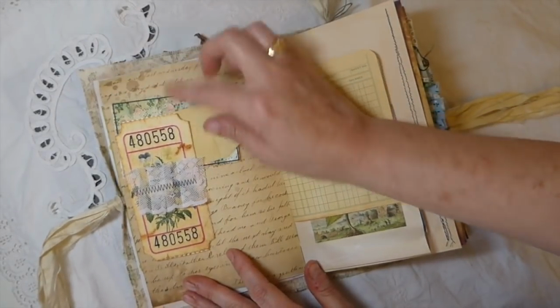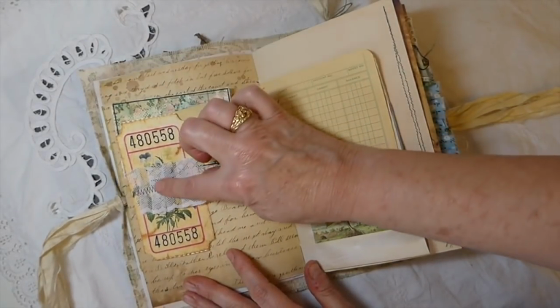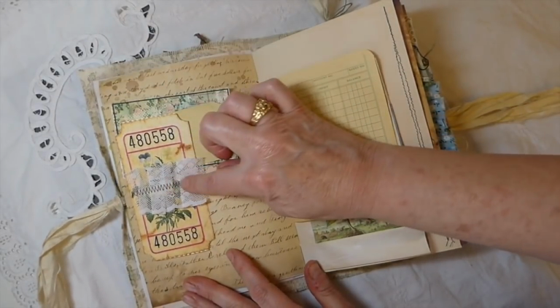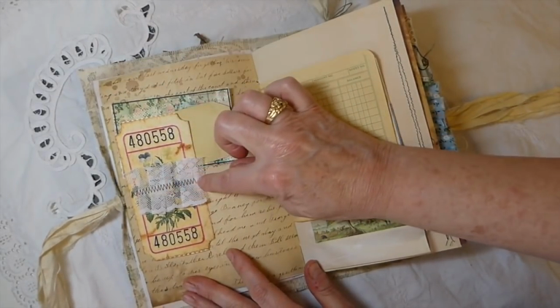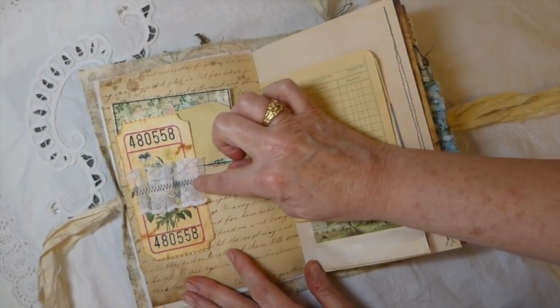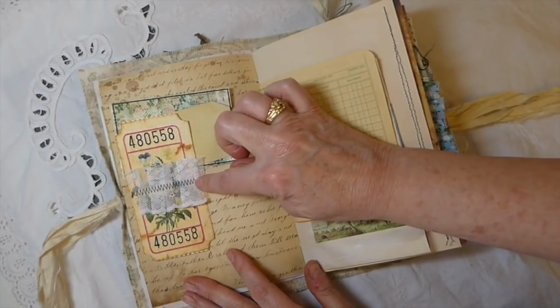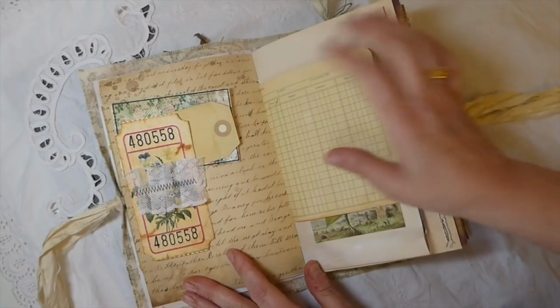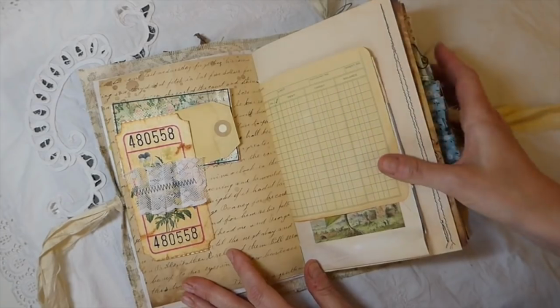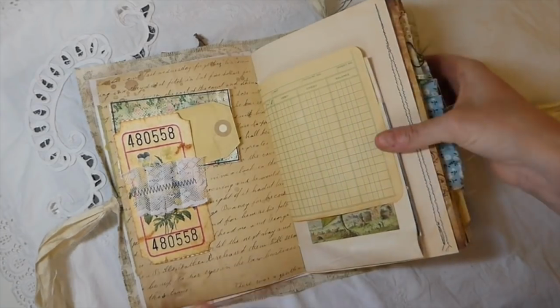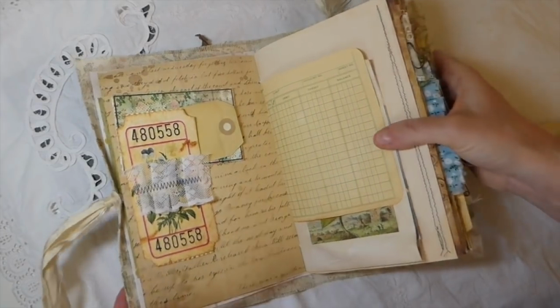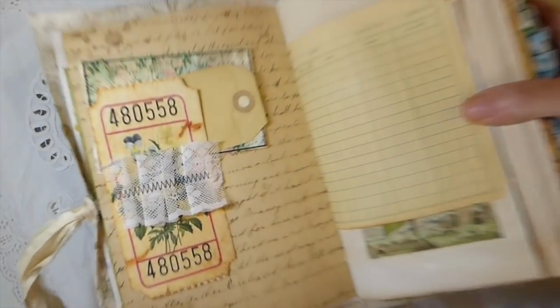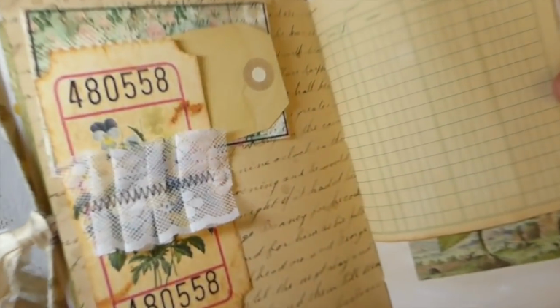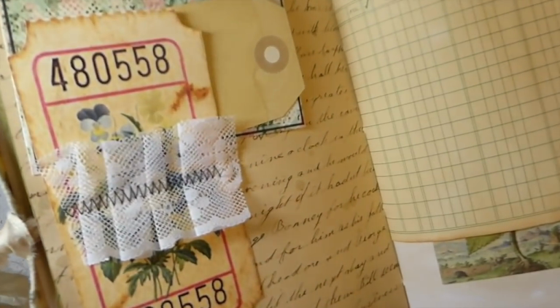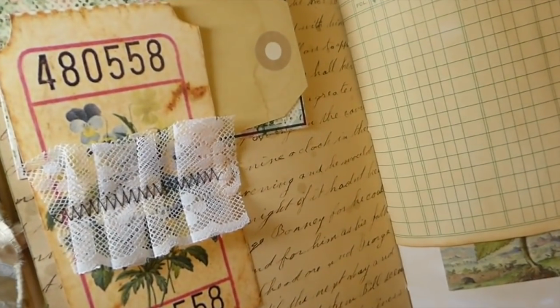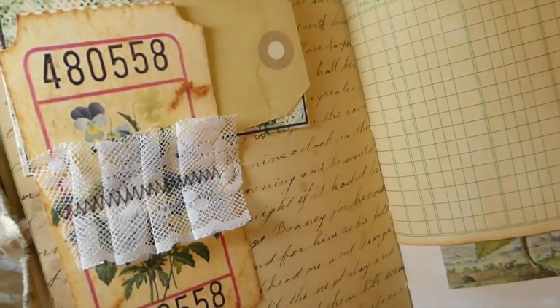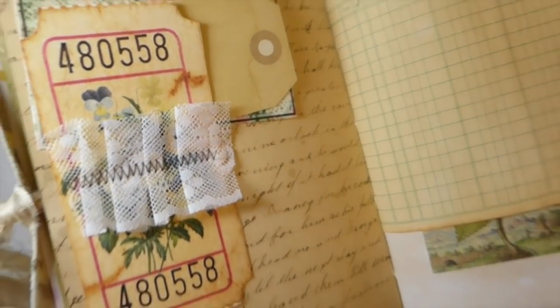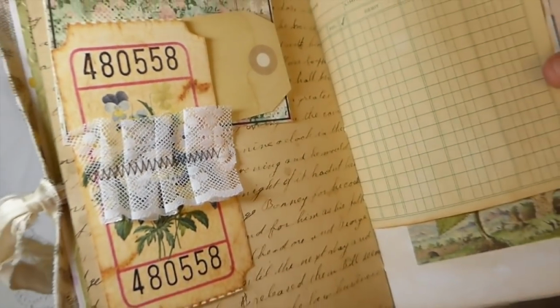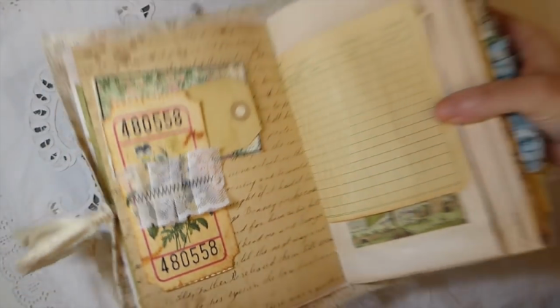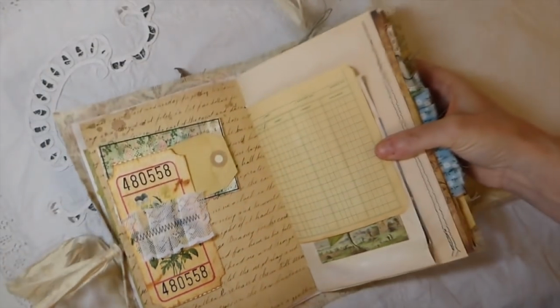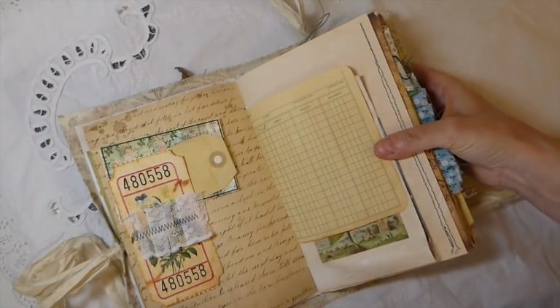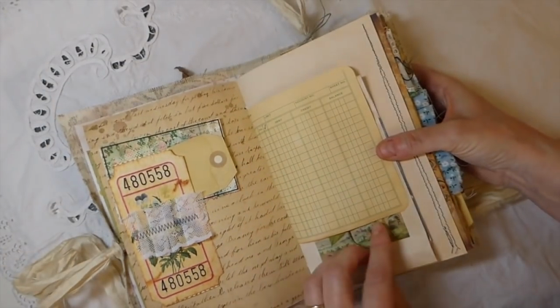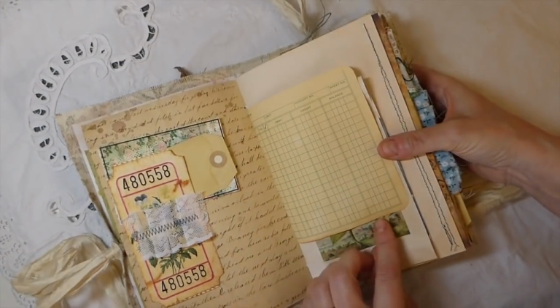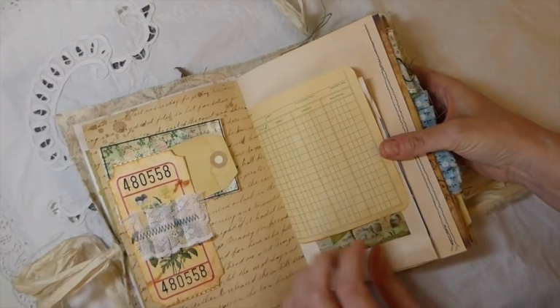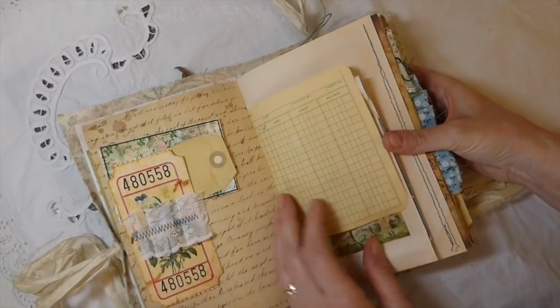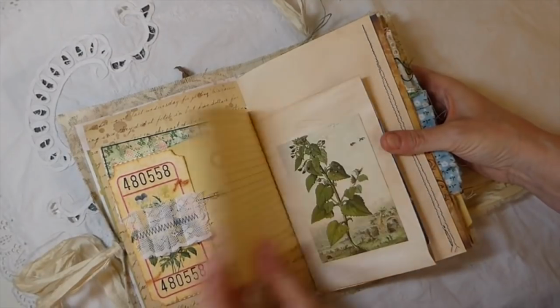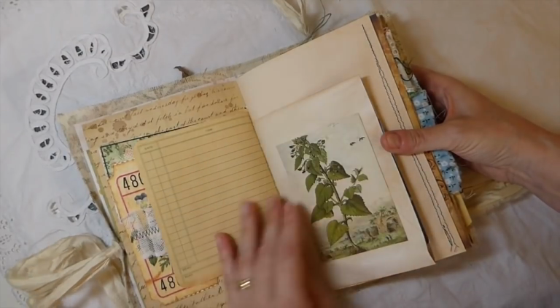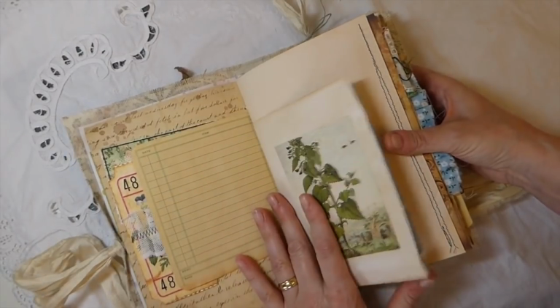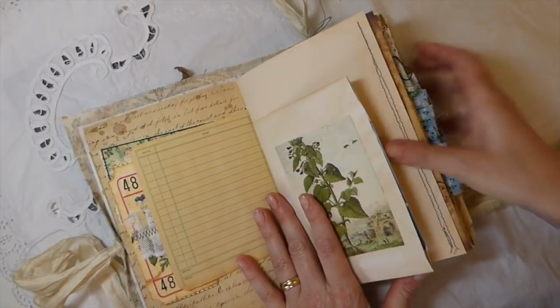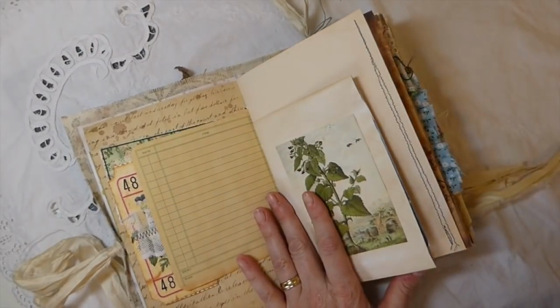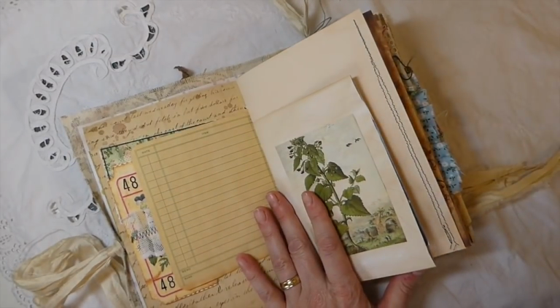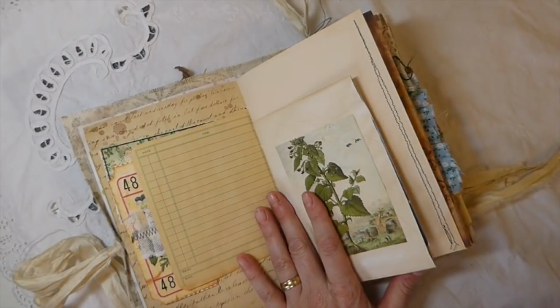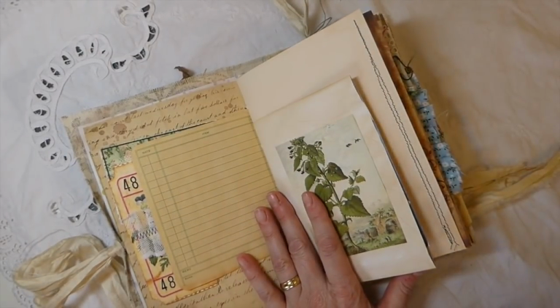Here I've got a journaling card and a tag, and this is one of Artie Mae's big tickets — I love that. I've done some stitching with some trim there. Those tickets are awesome — ledger paper — and everything's been tea-dyed.